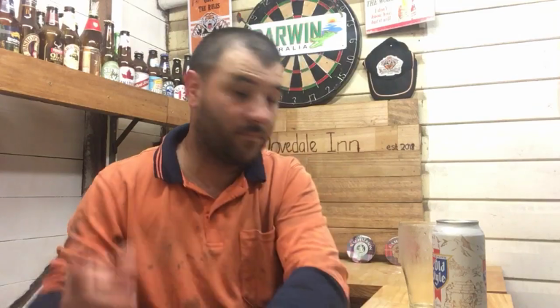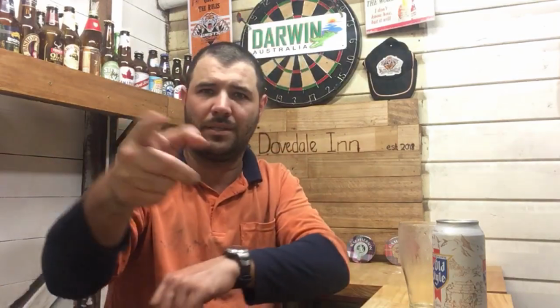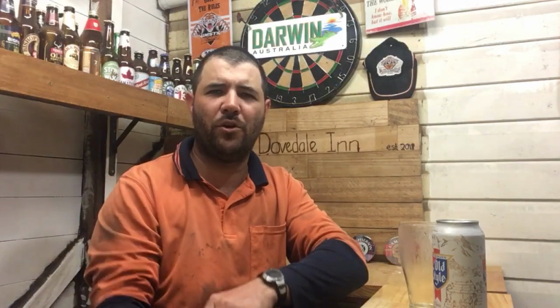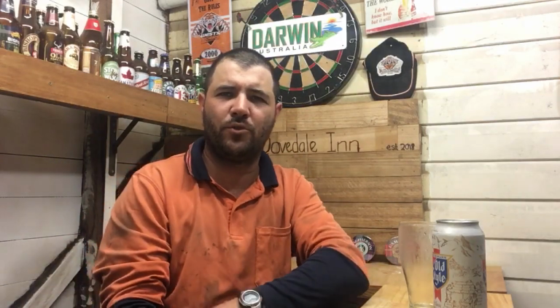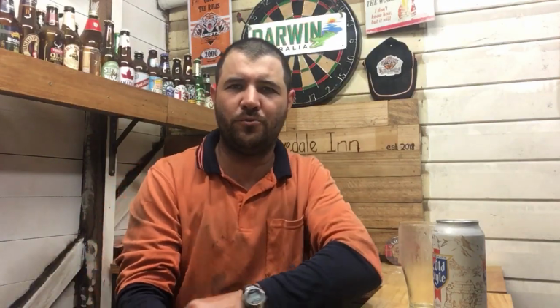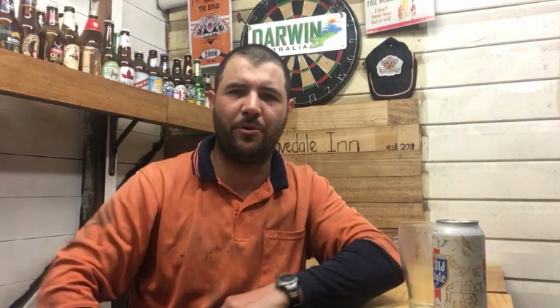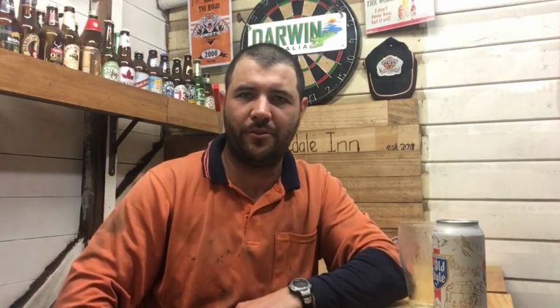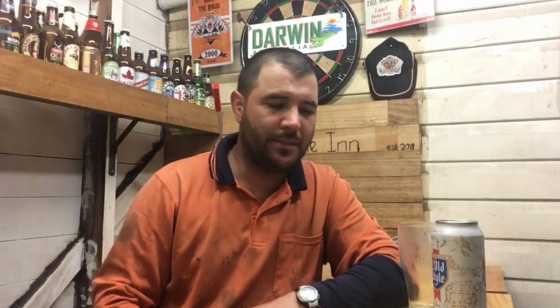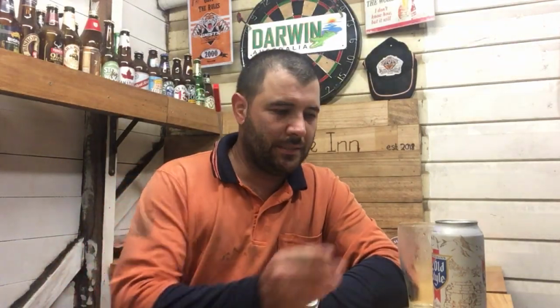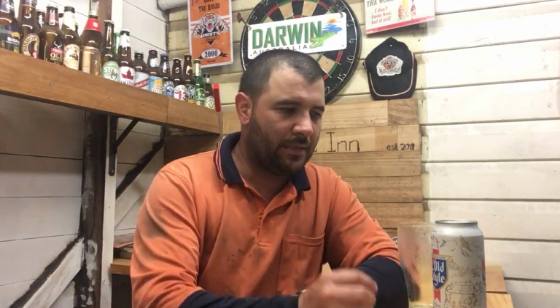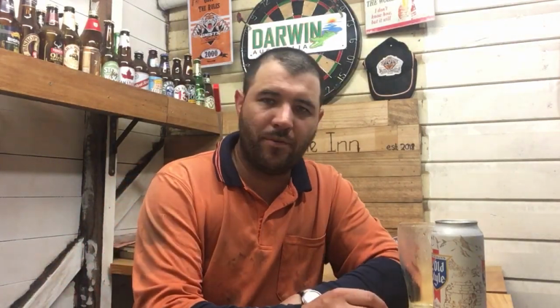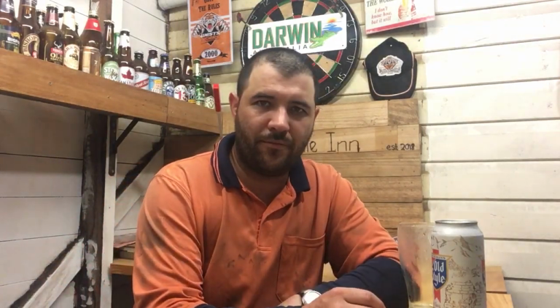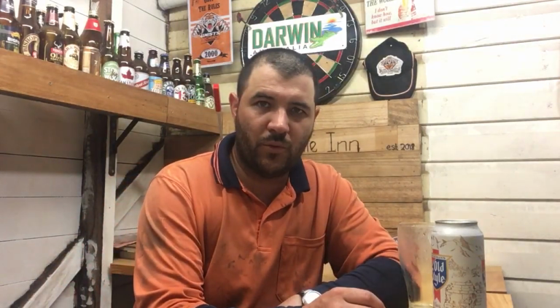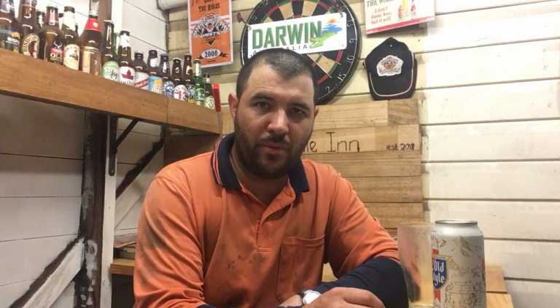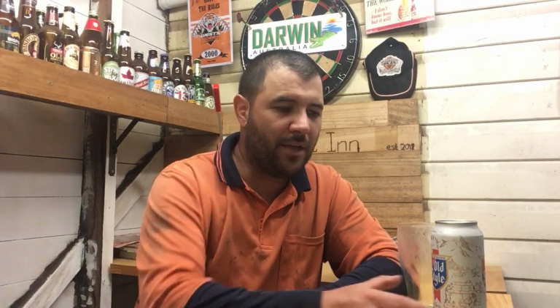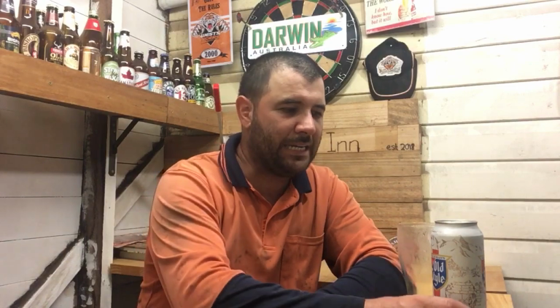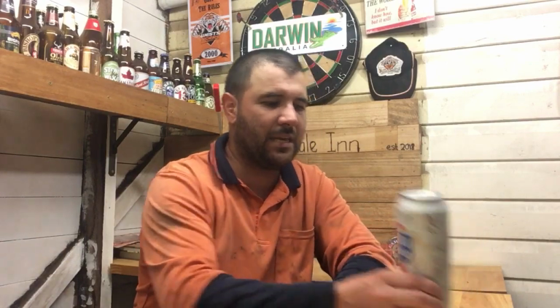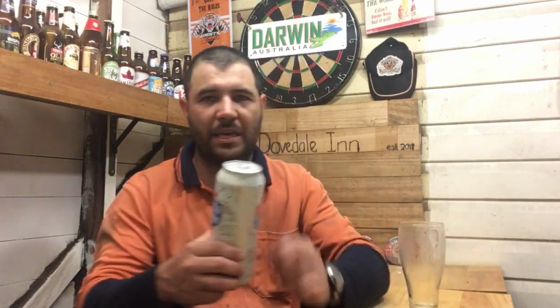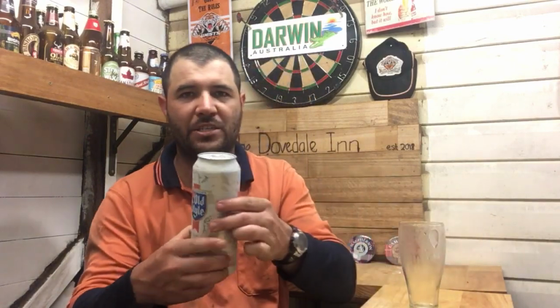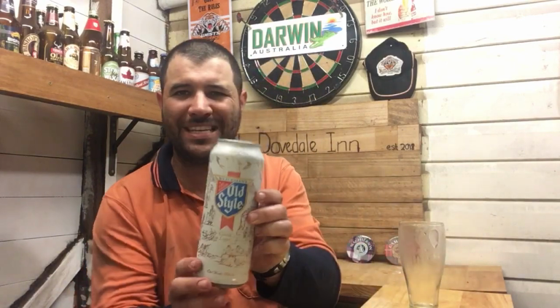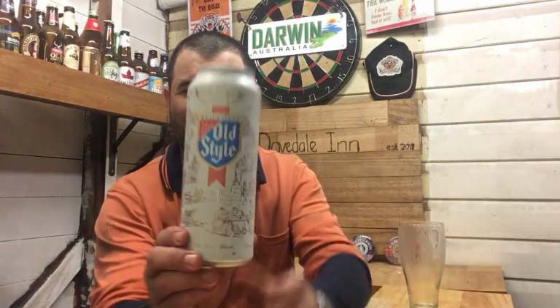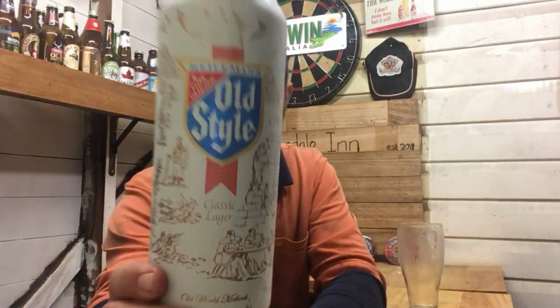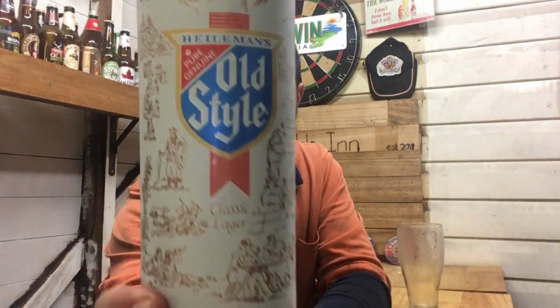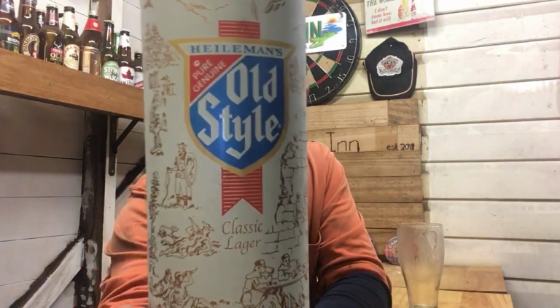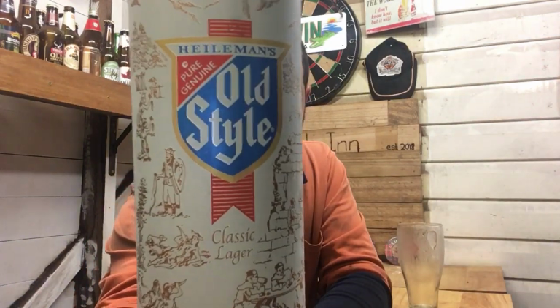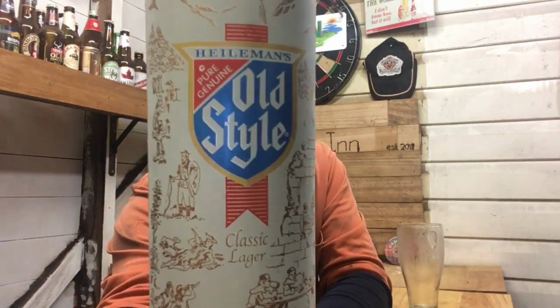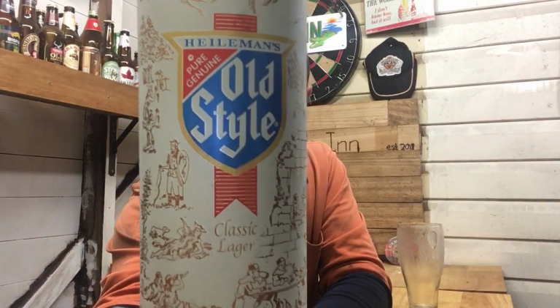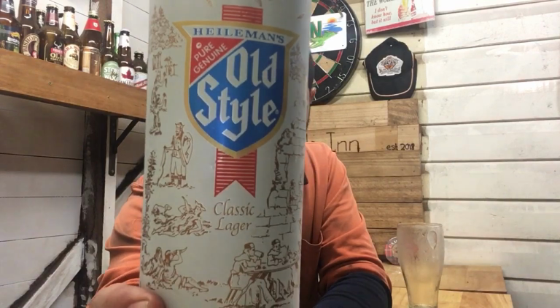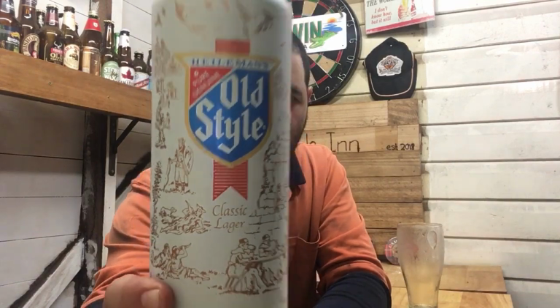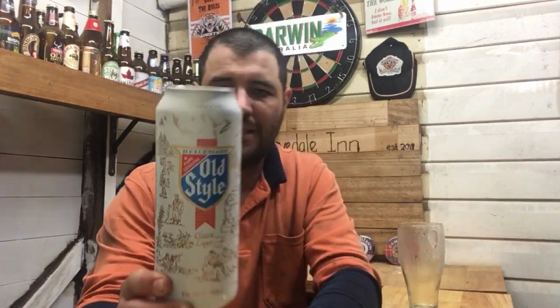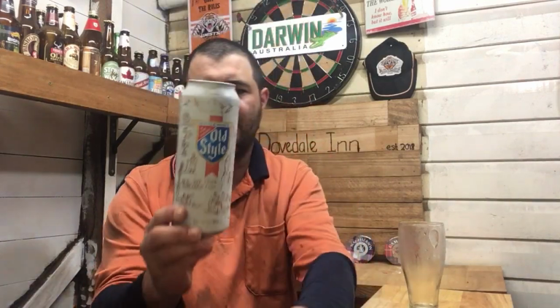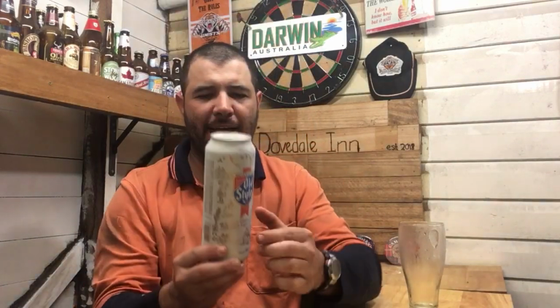G'day, welcome to Jez Beer Reviews. Another beer from the Swillingrog Beer Mile, and it's a bigger can tonight. It's the Hillermann's Old Style Classic Lager.